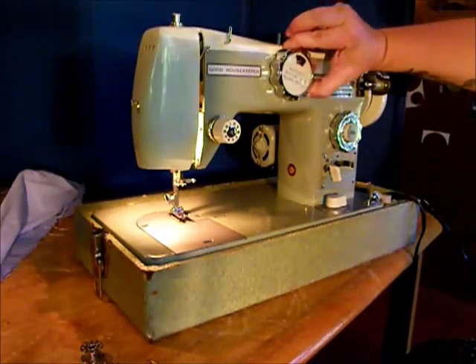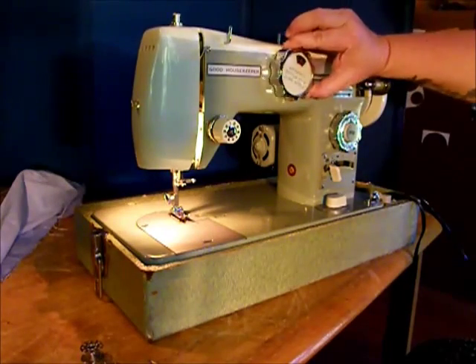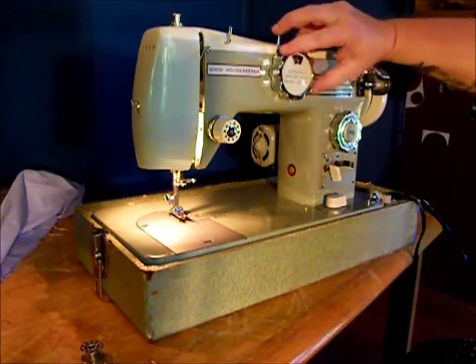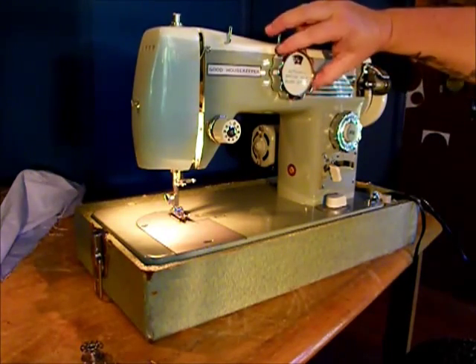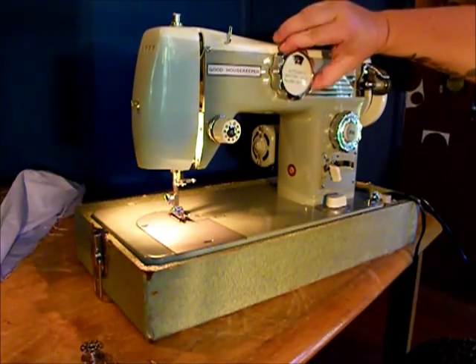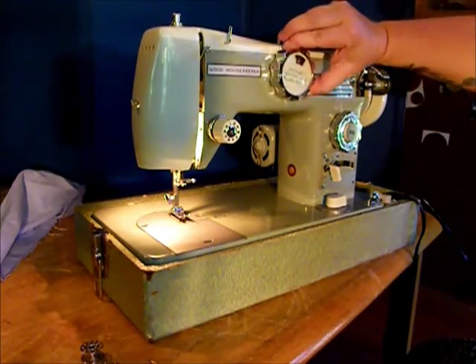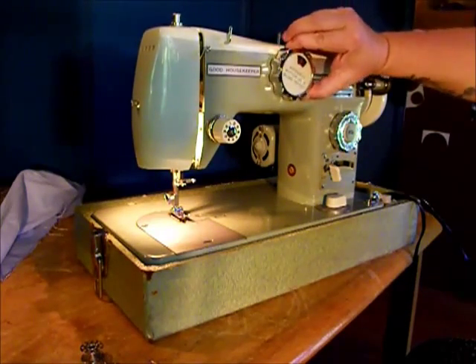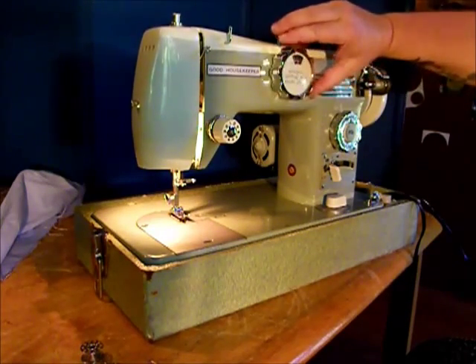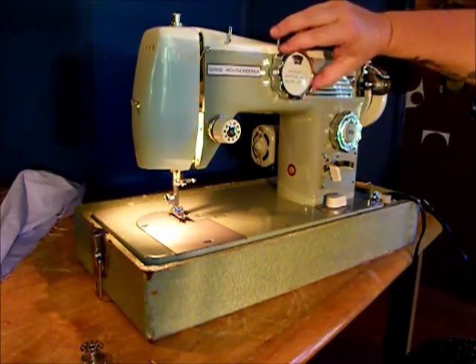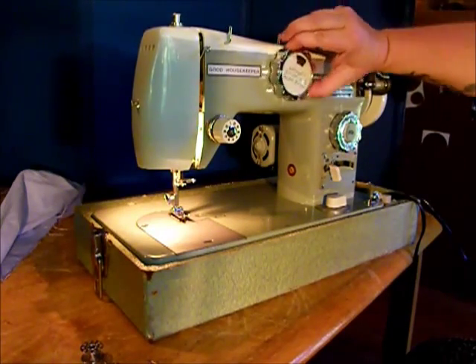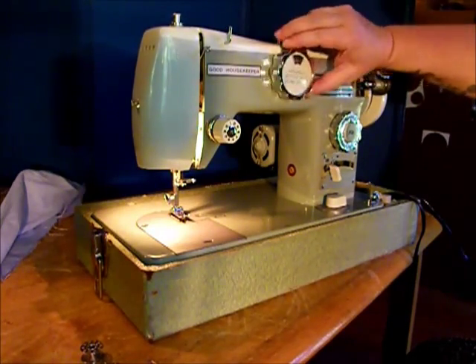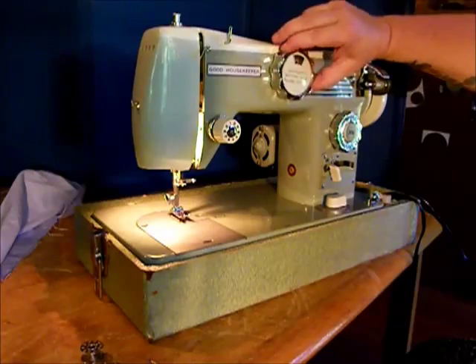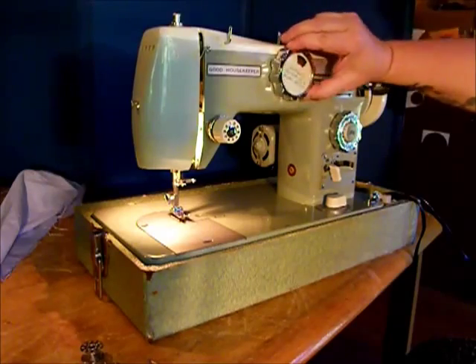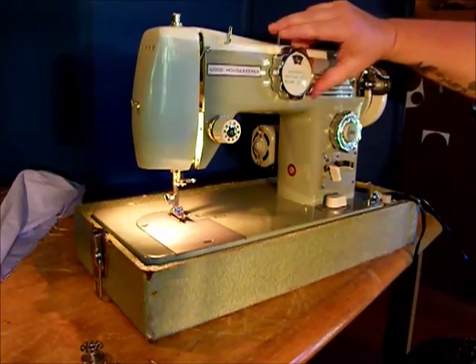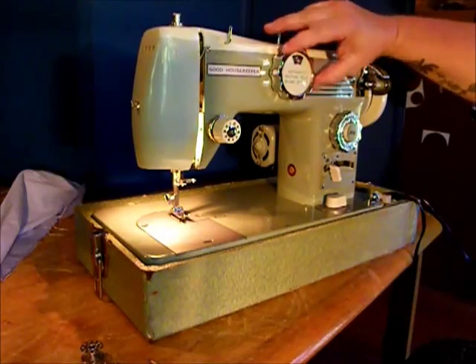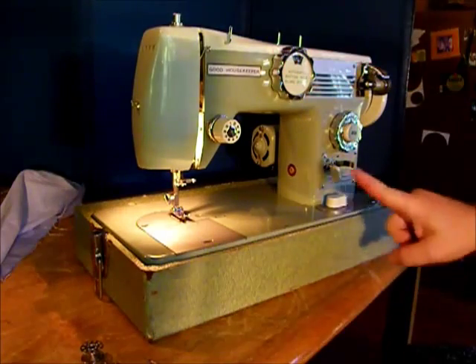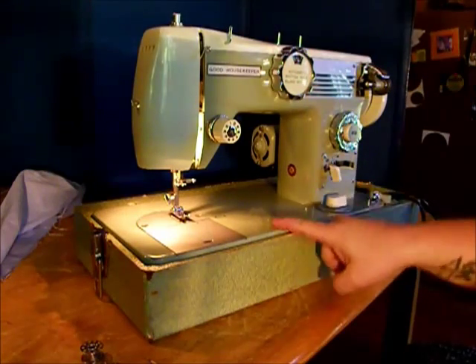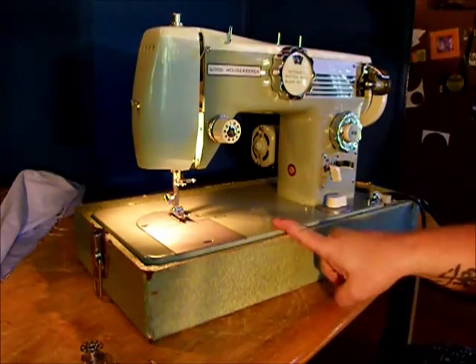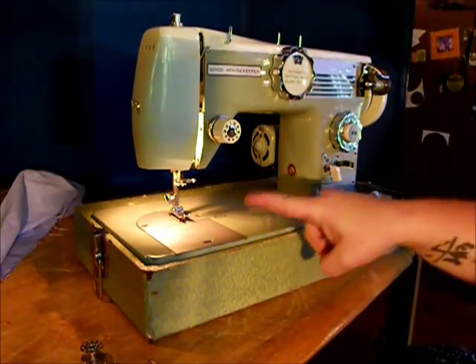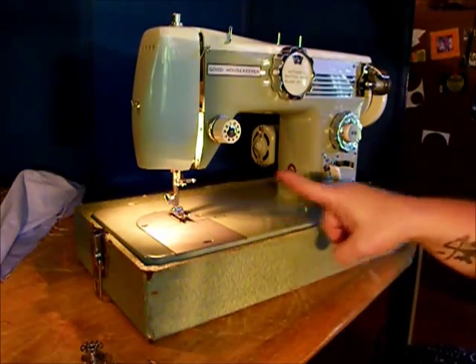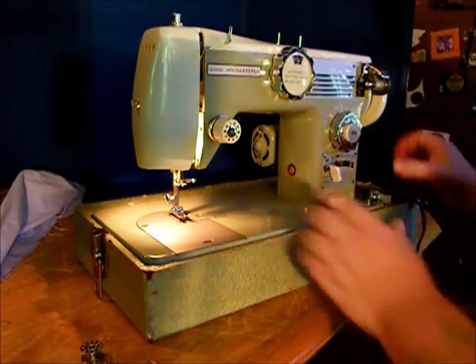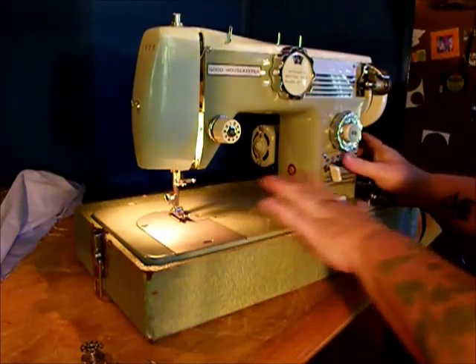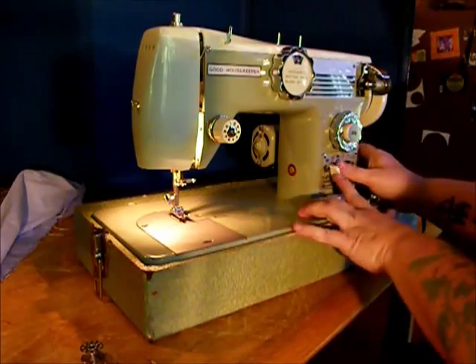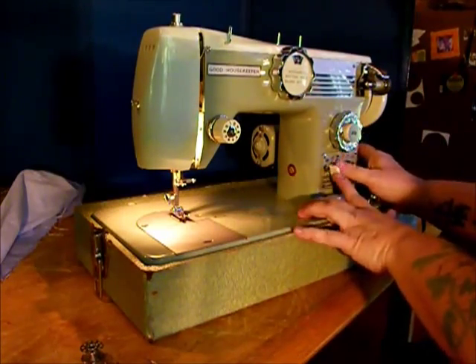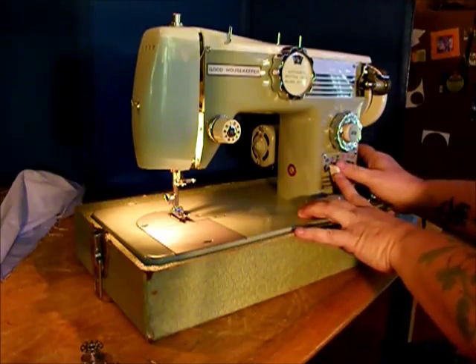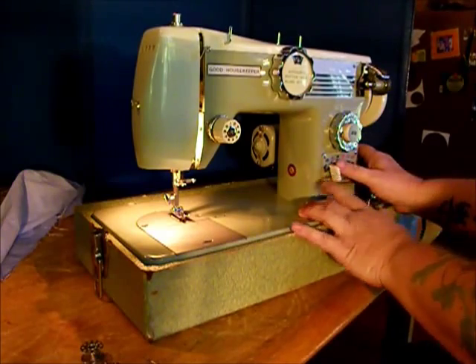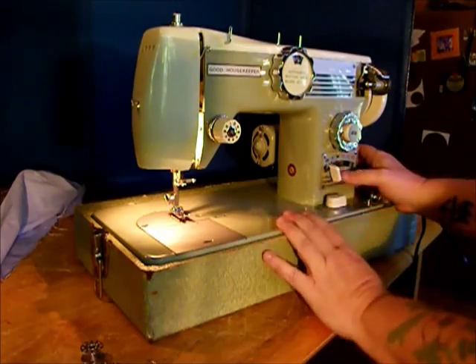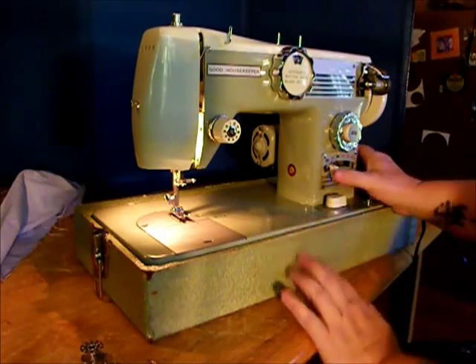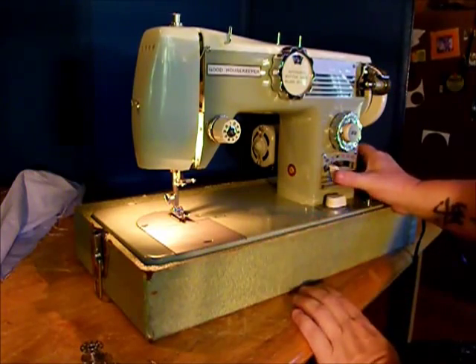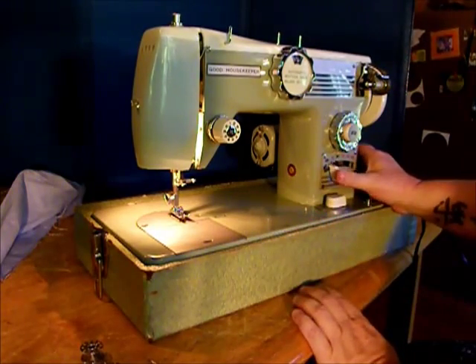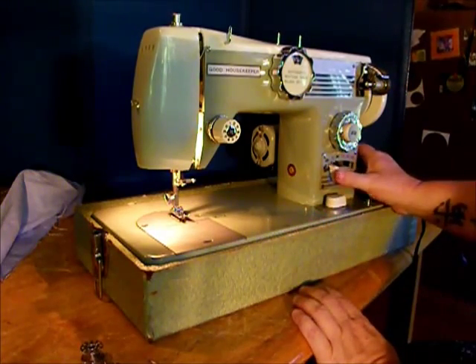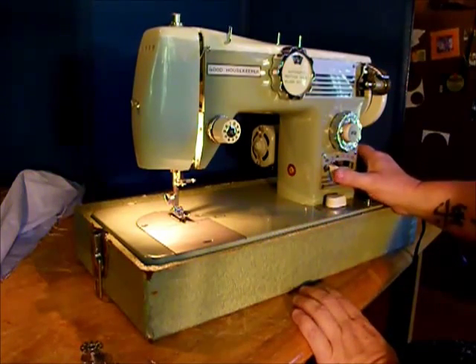It has an automatic four-step buttonhole, where it ticks from one to the next all by itself. Zig-zag, yes. Over here is your zig-zag width. It stays there.